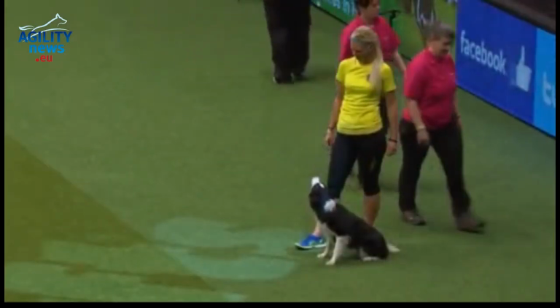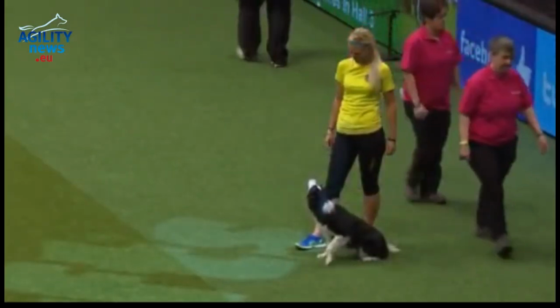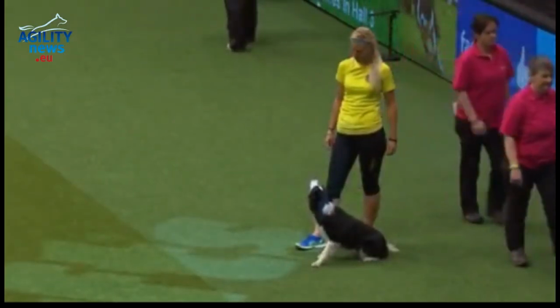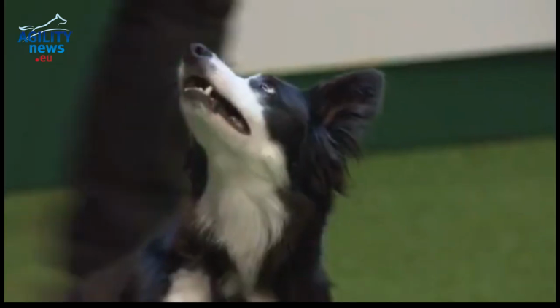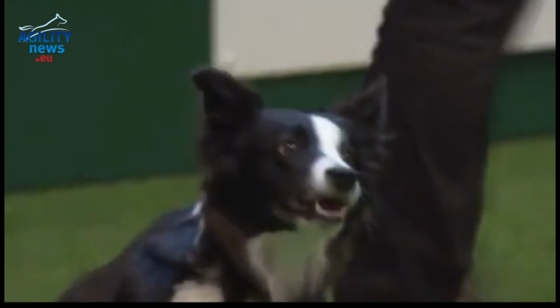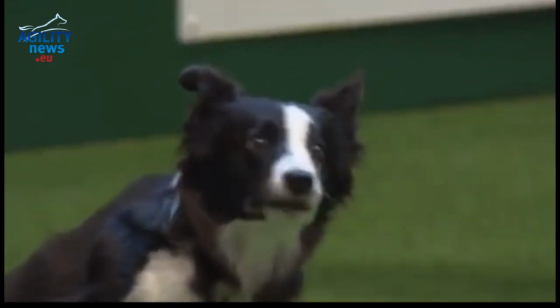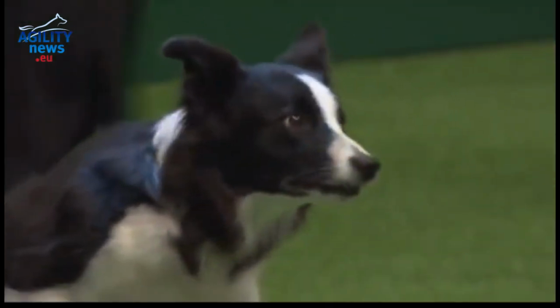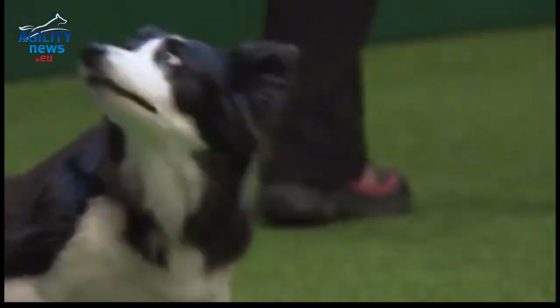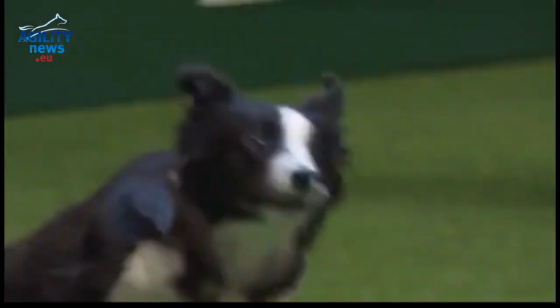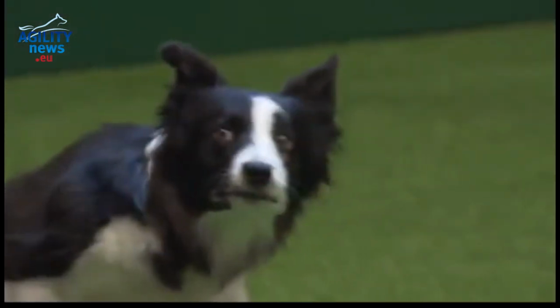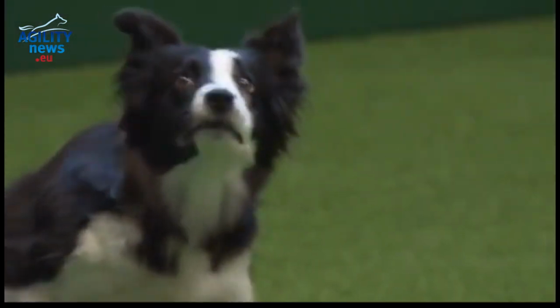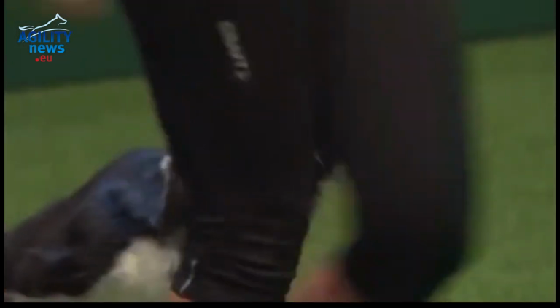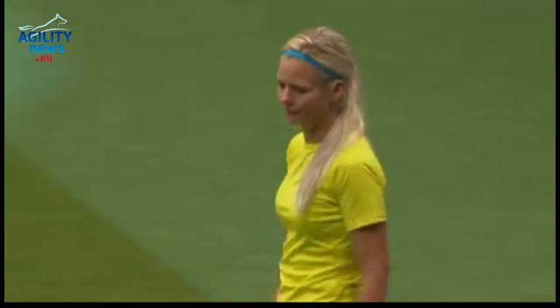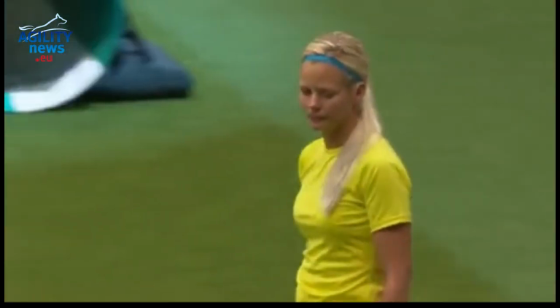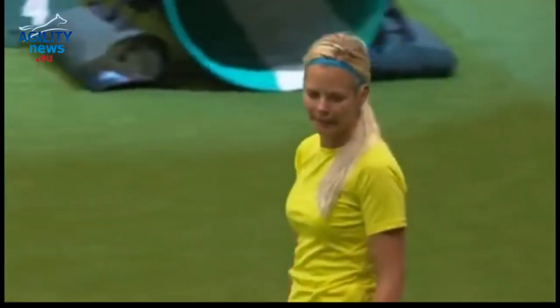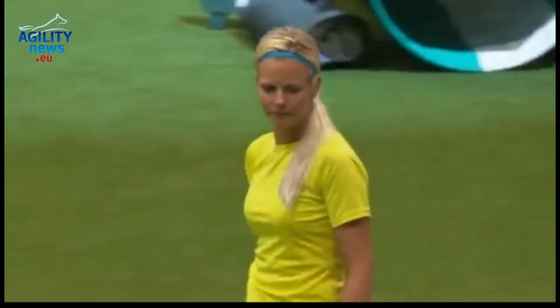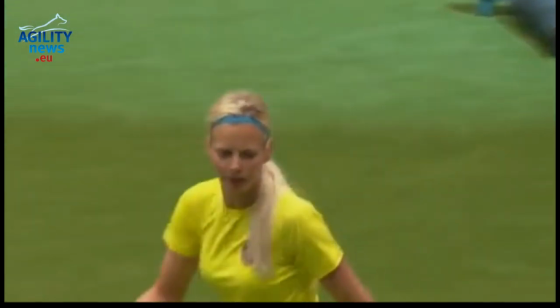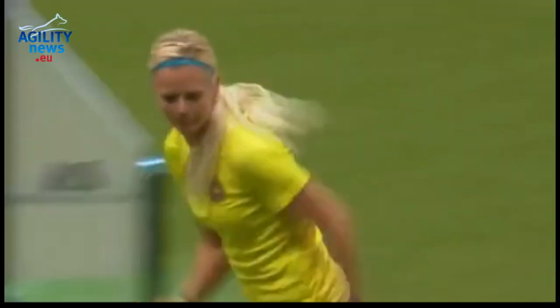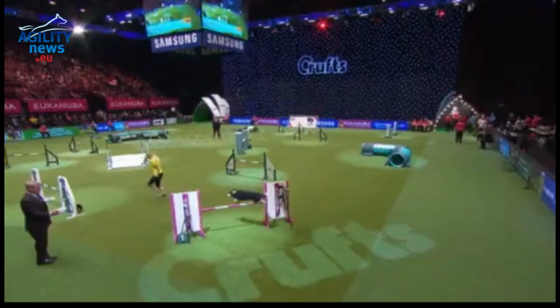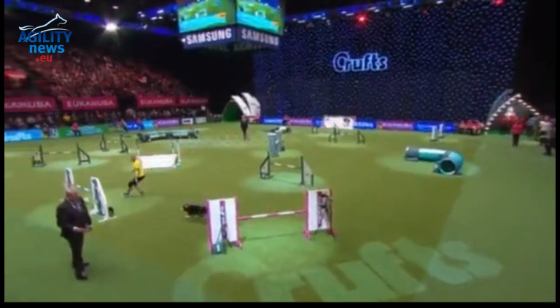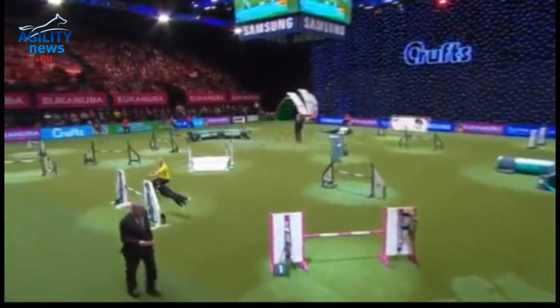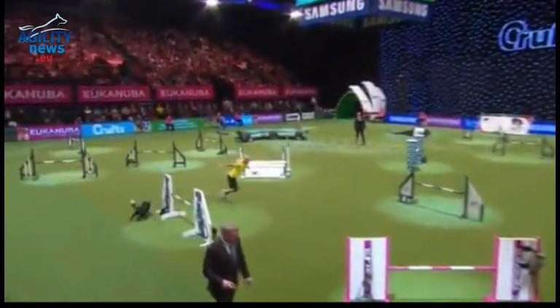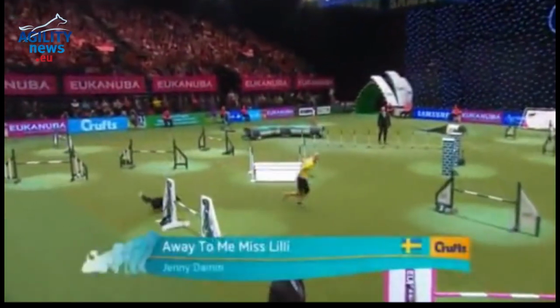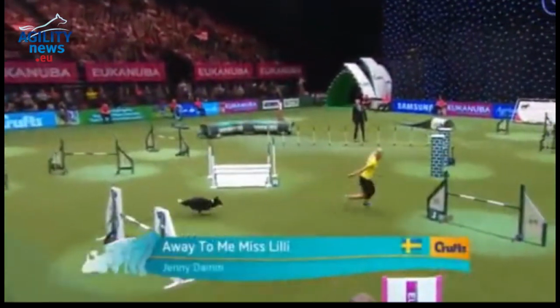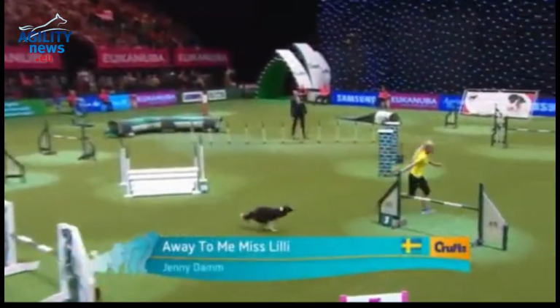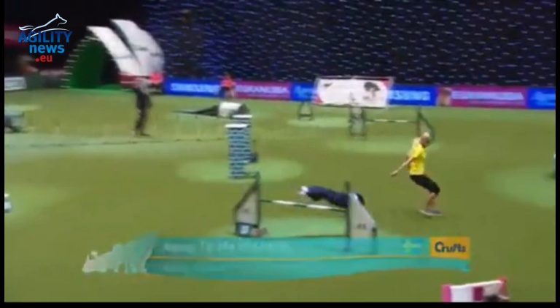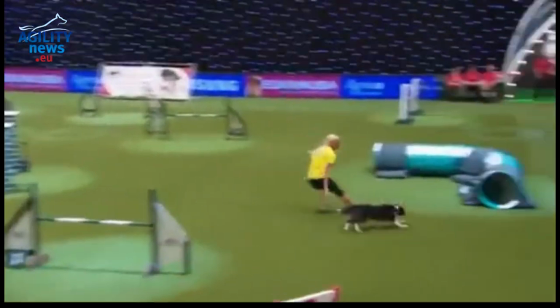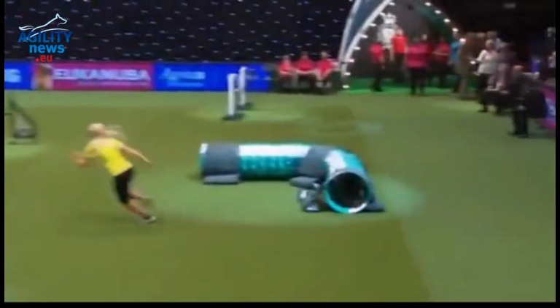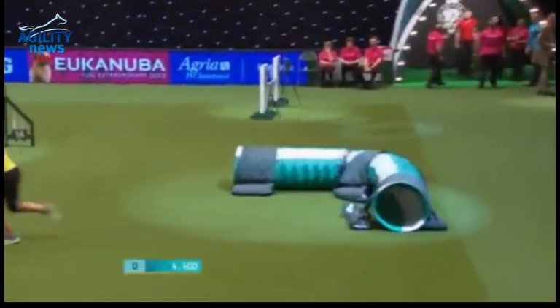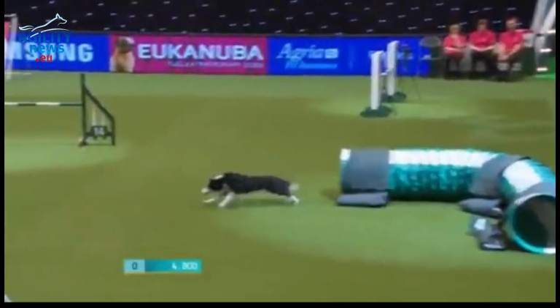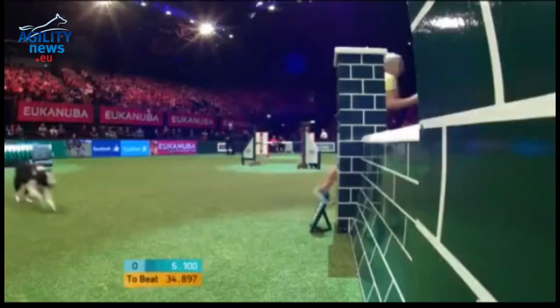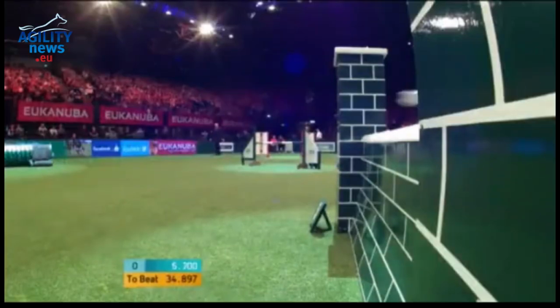I expect you to cheer all the way around the course. So this is Lily, the Border Collie, three years old, representing Sweden on many international occasions. Very, very quick little dog.